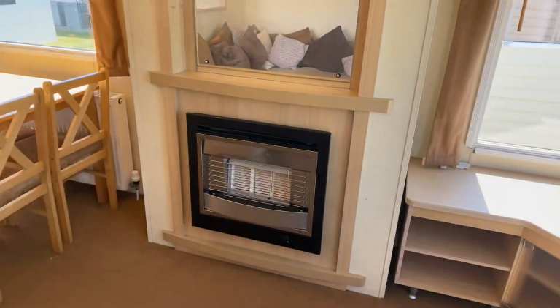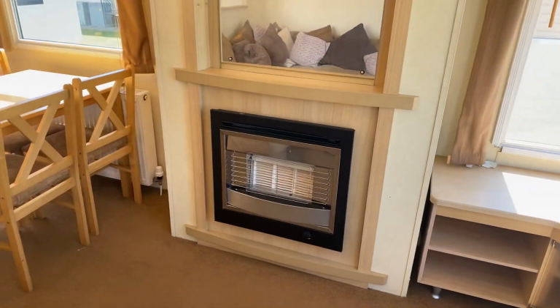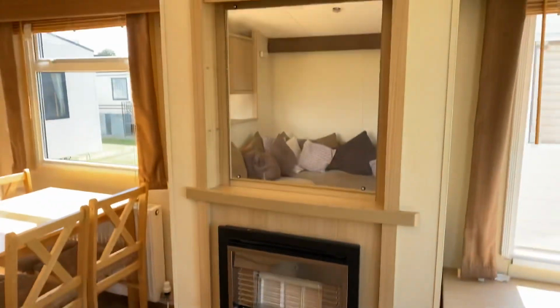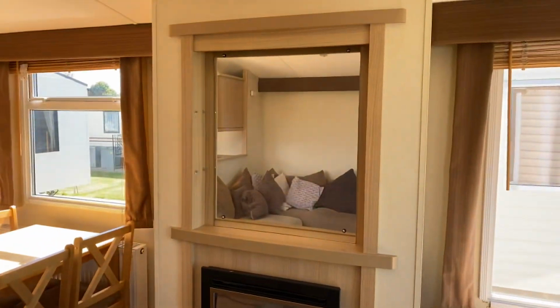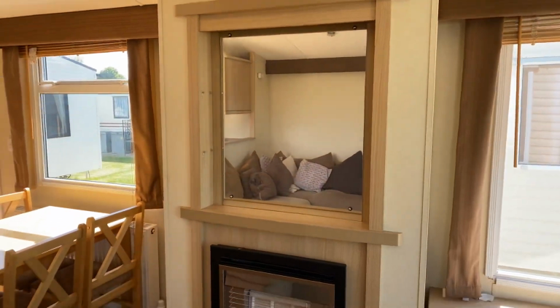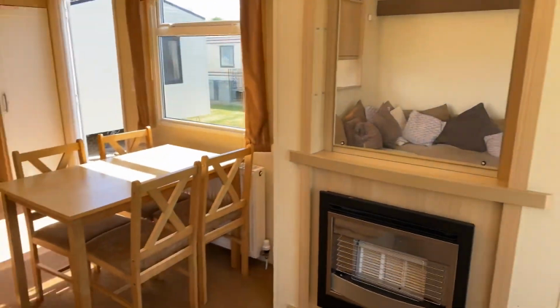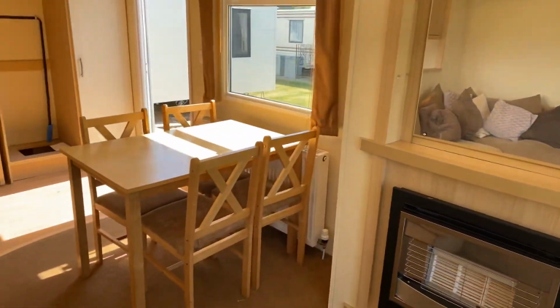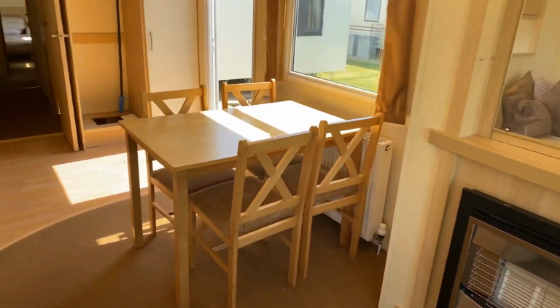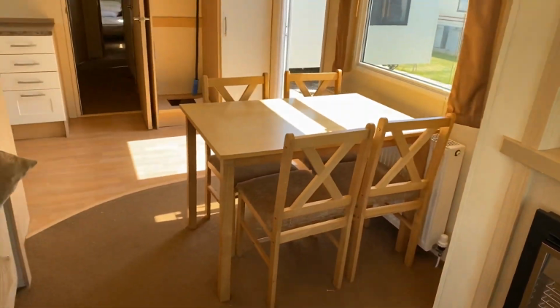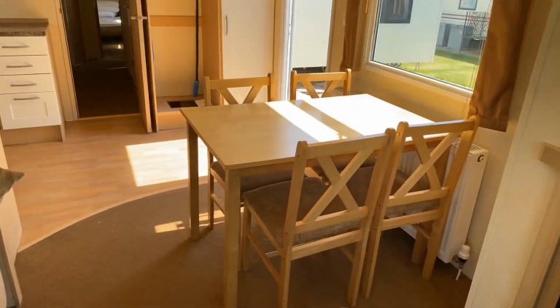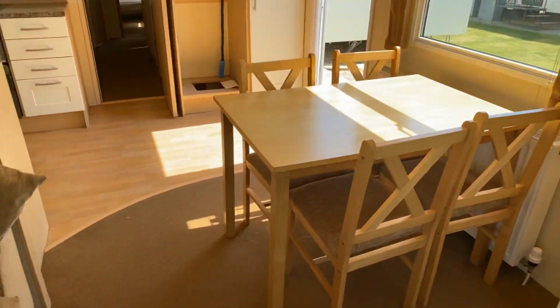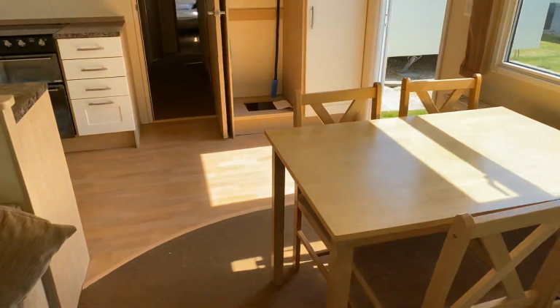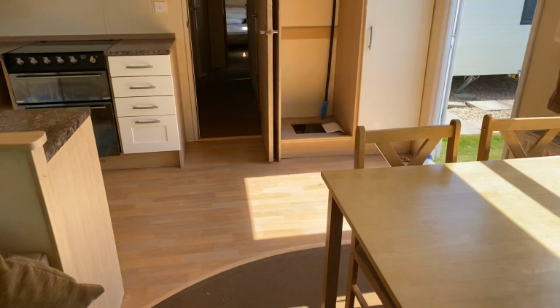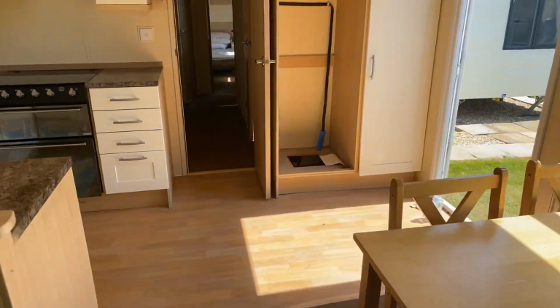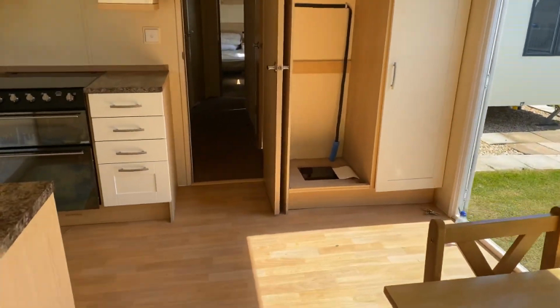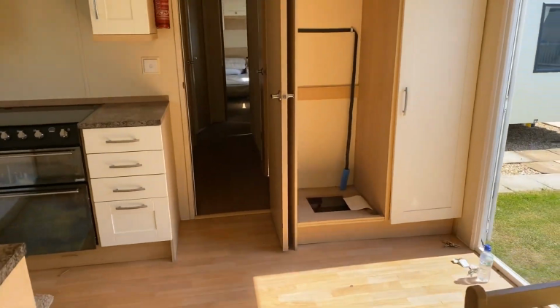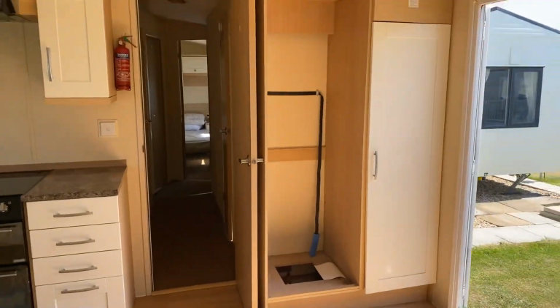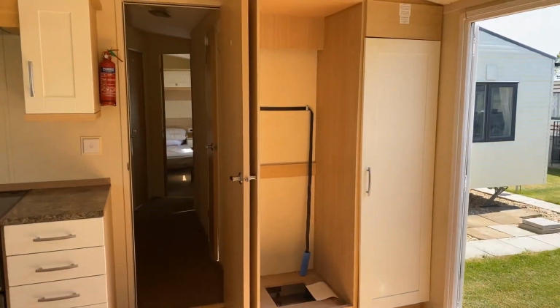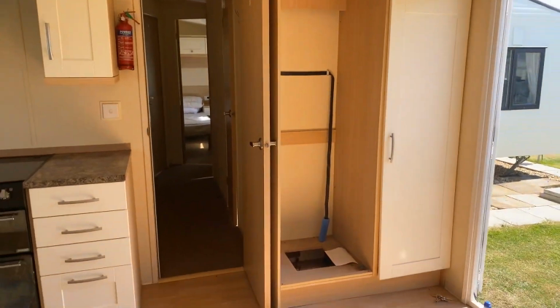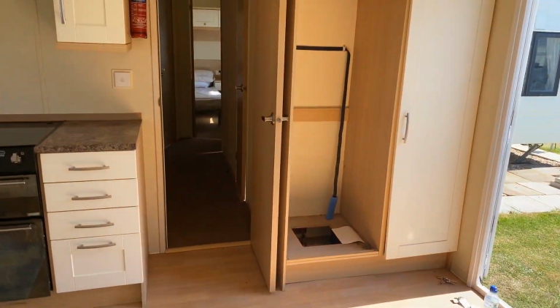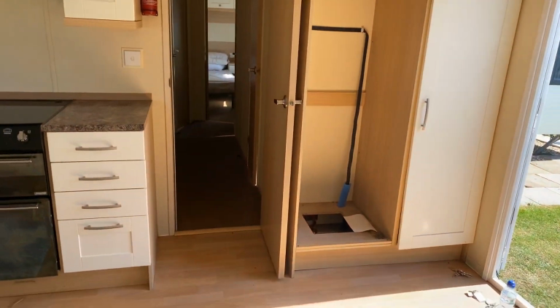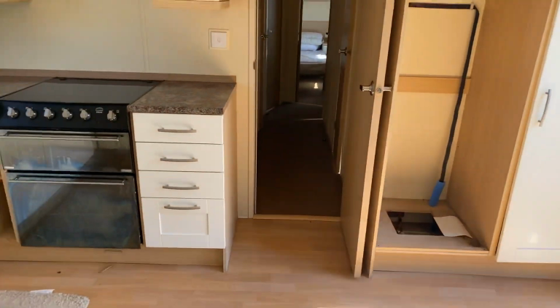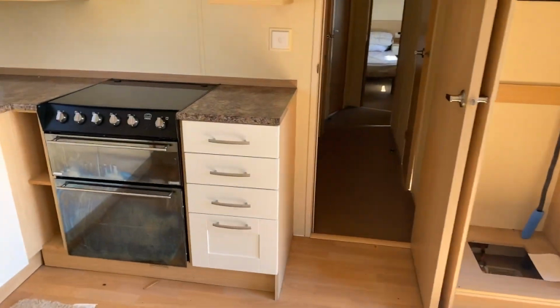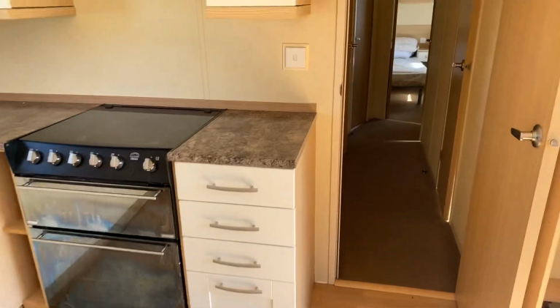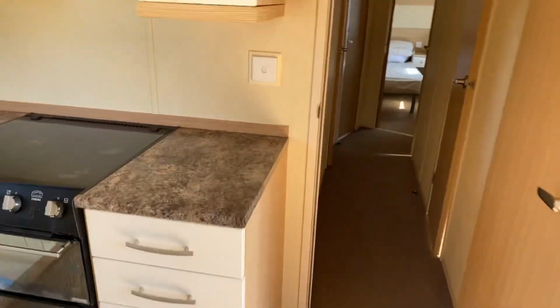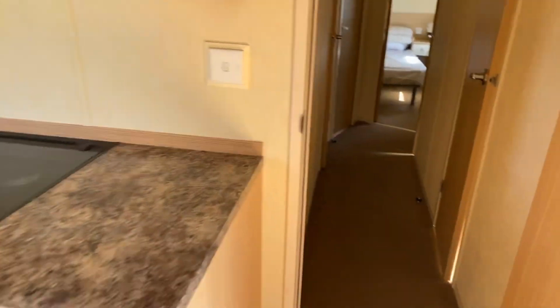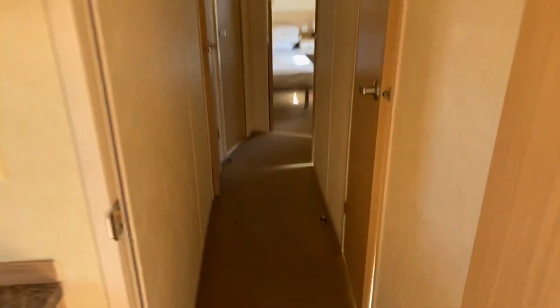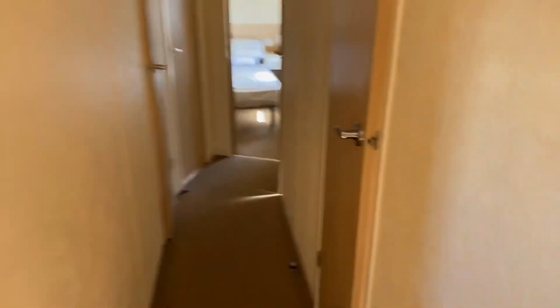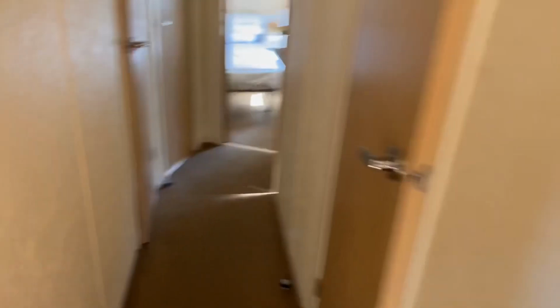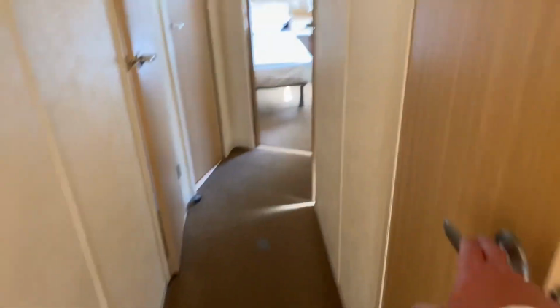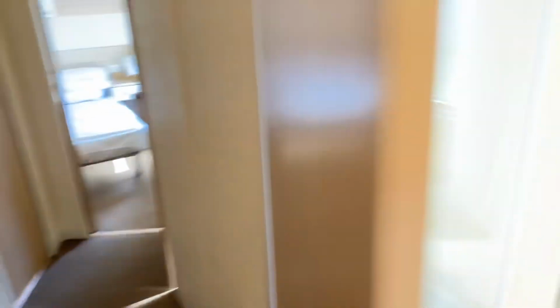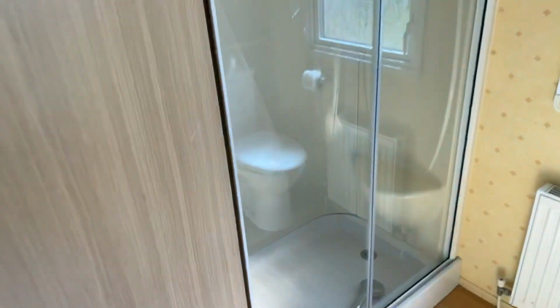There's a gas fire with a nice mirror above, and then you can see again there's your separate dining area. The fridge freezer has been taken out because it stopped working, so that's something you would need to find. But at the price it's at, I don't think you'd be too bothered about paying for a fridge freezer.